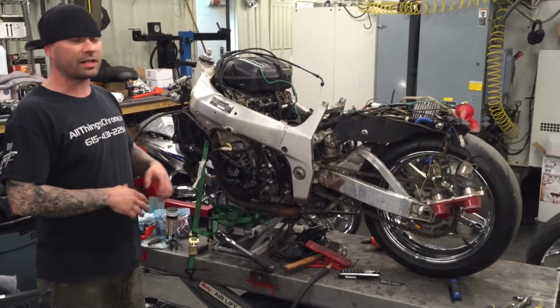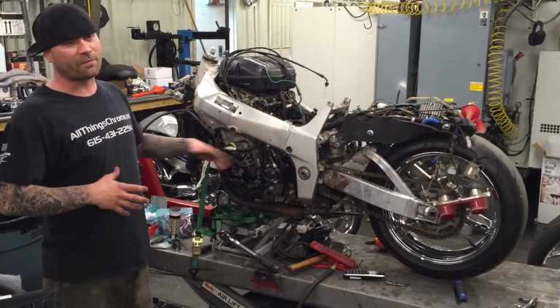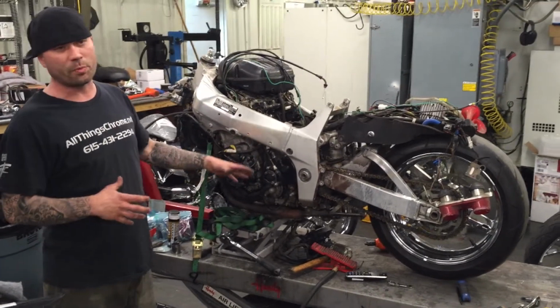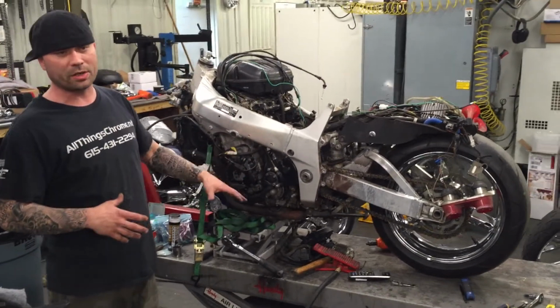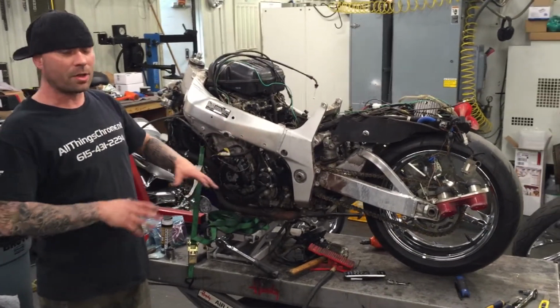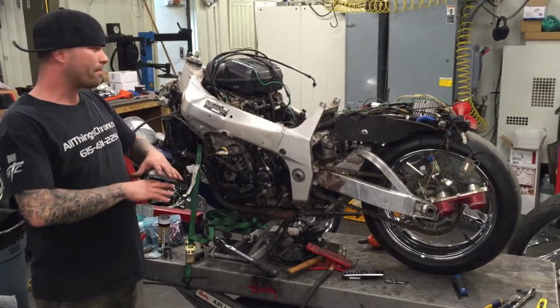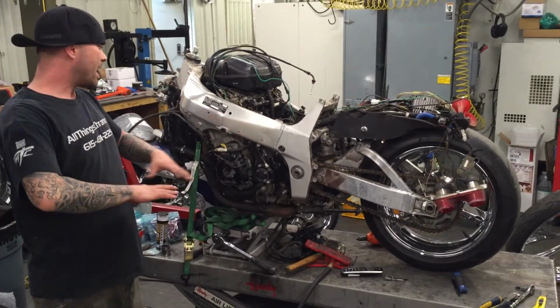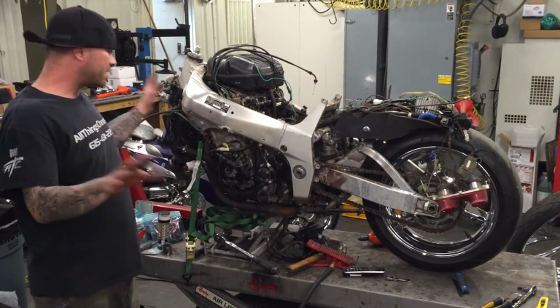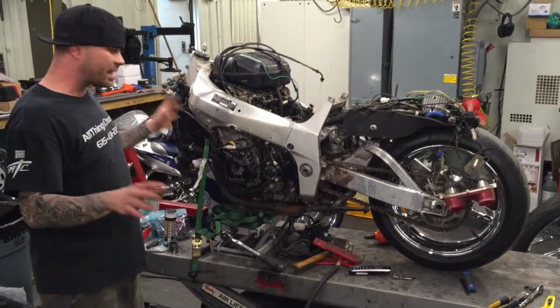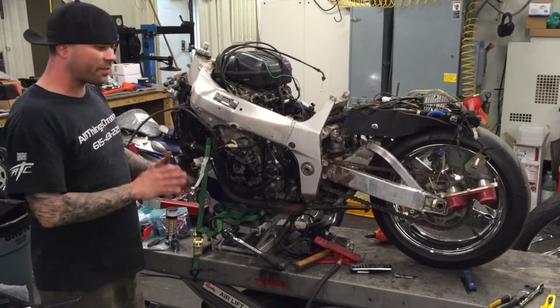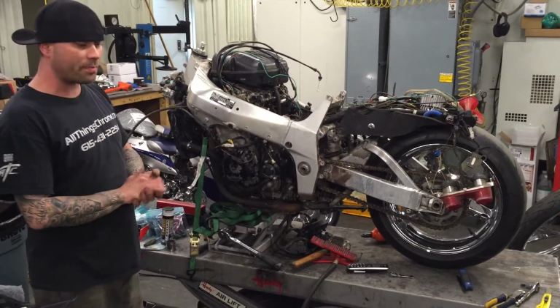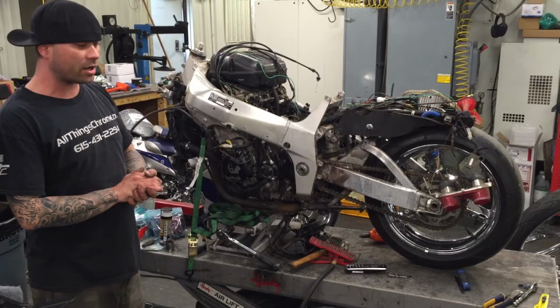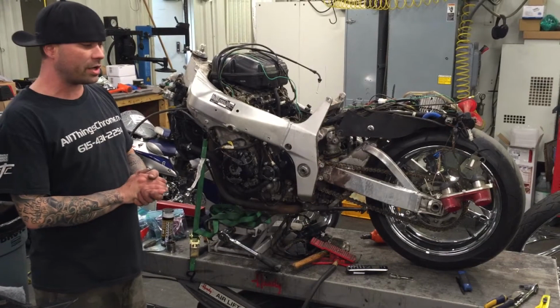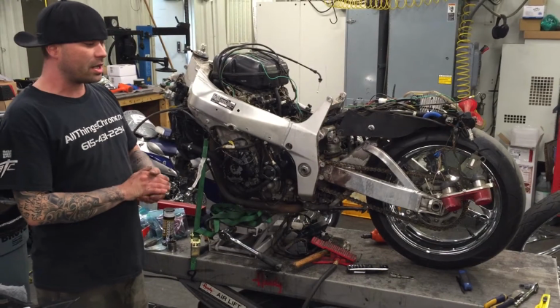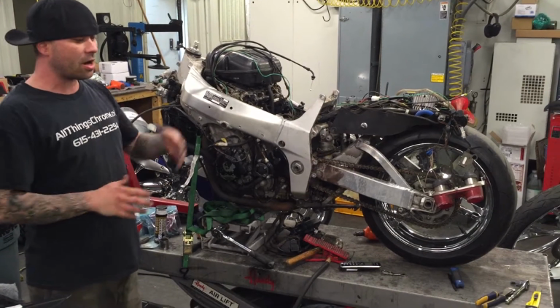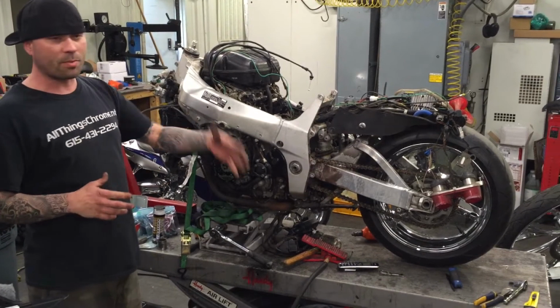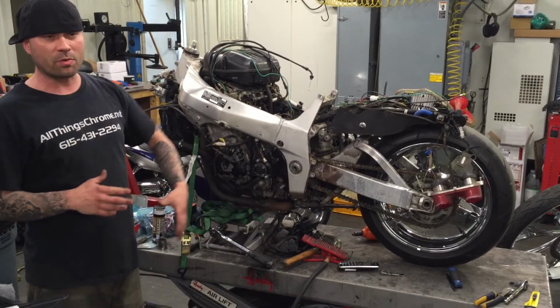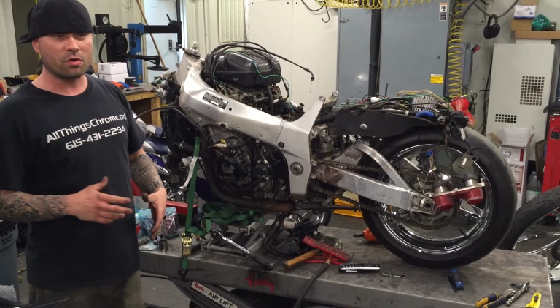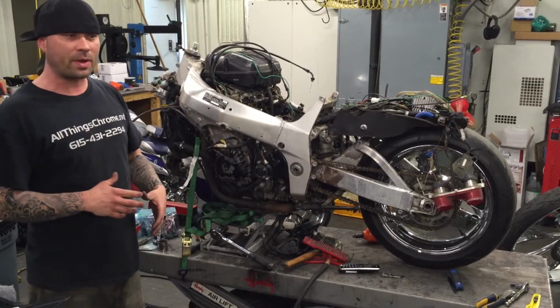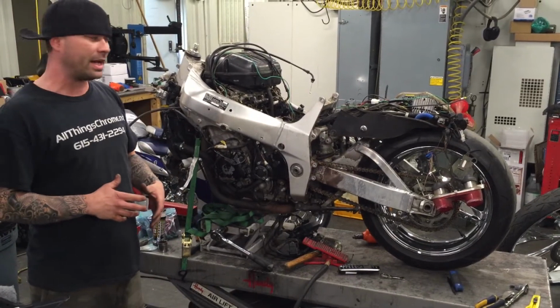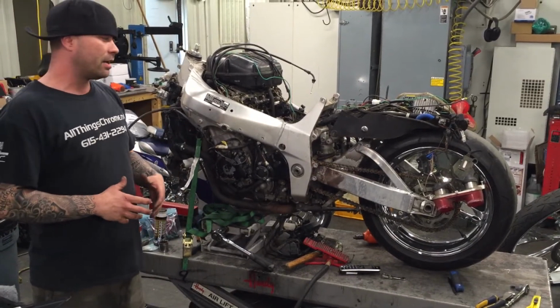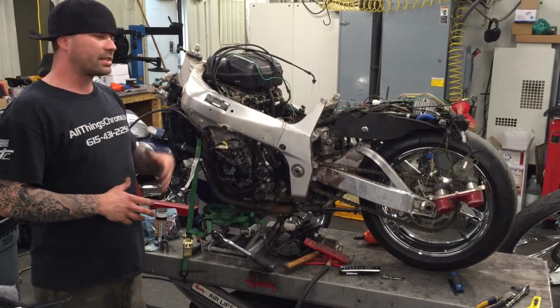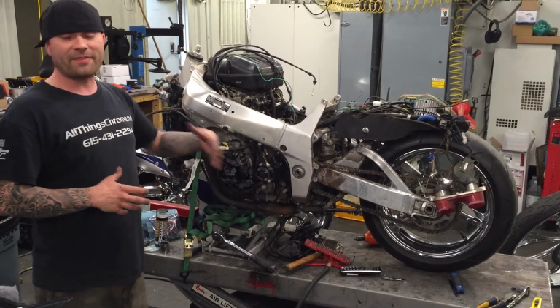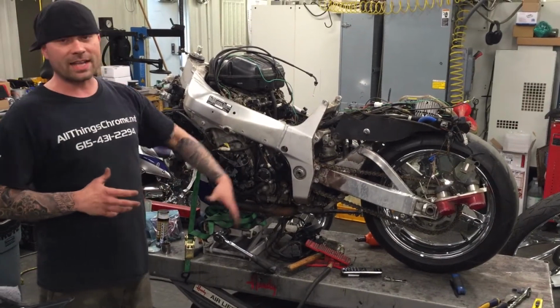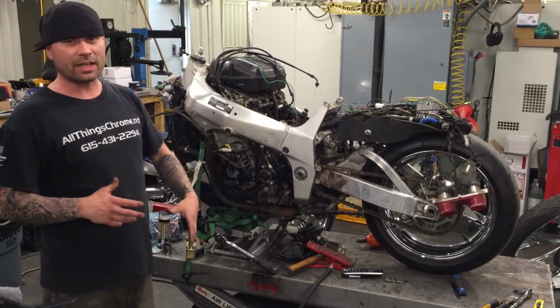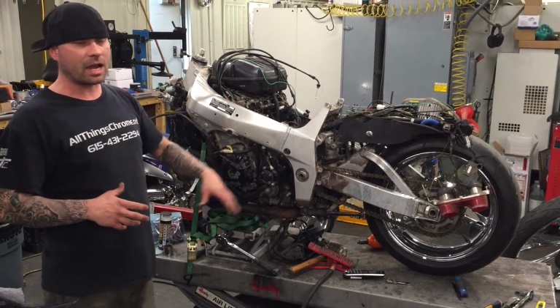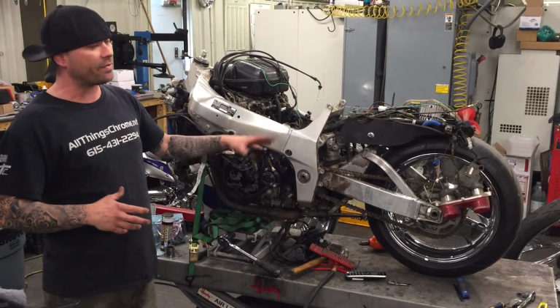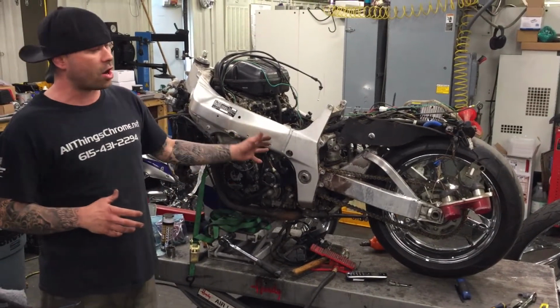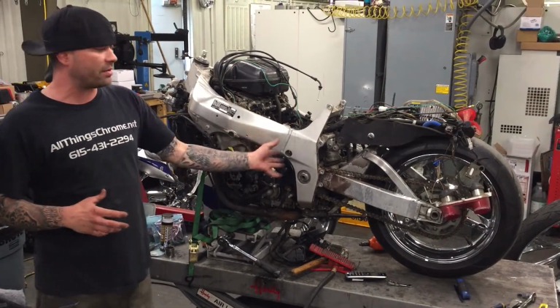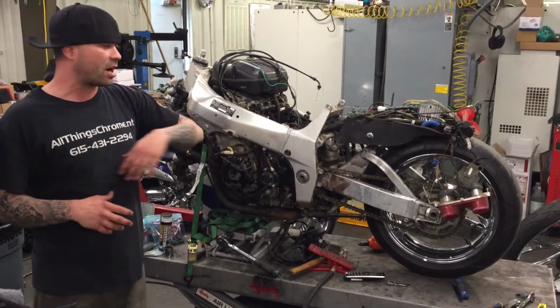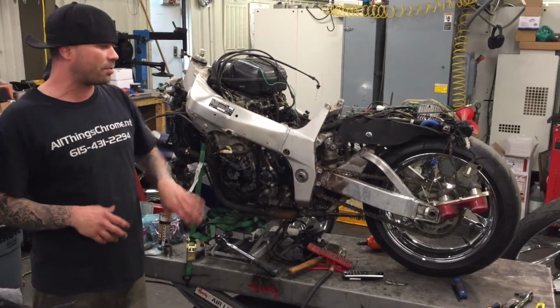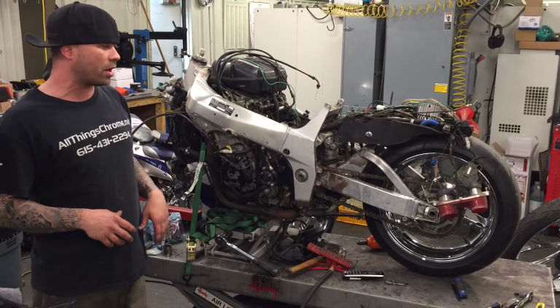This is getting a full build. Everything's off getting powder coated. Got all the bodywork going to paint. It's getting a fat tire kit. I'll have the arm and everything off tomorrow.